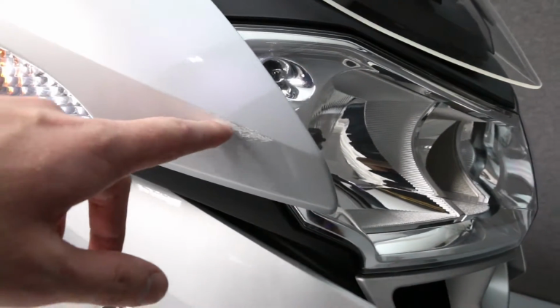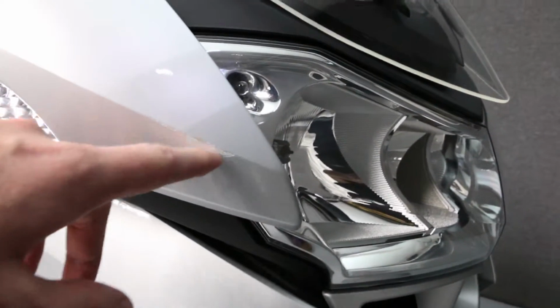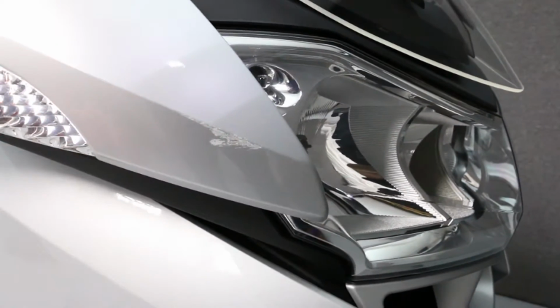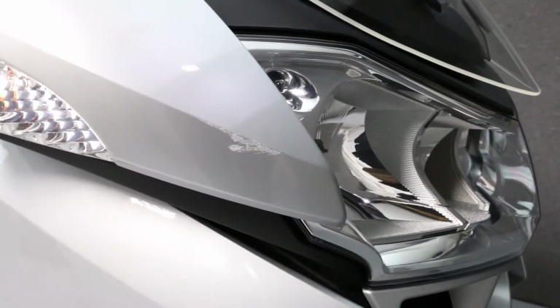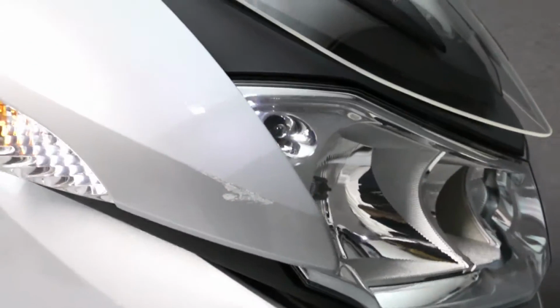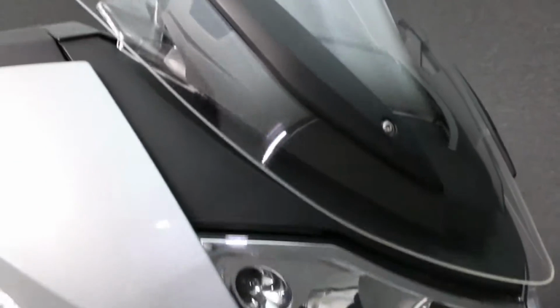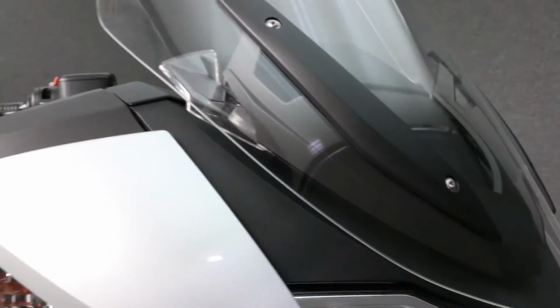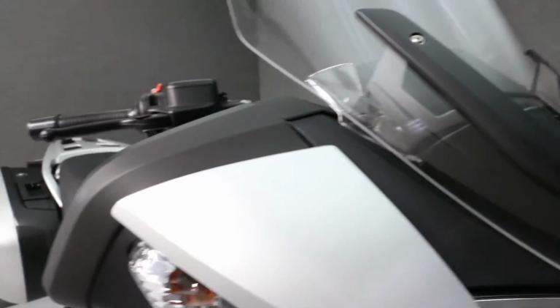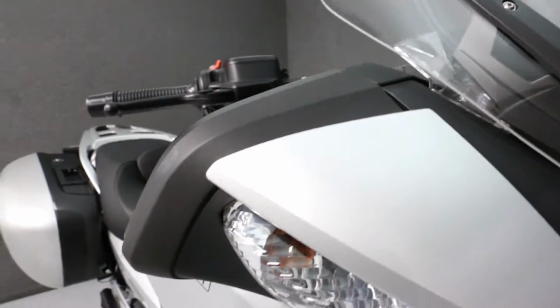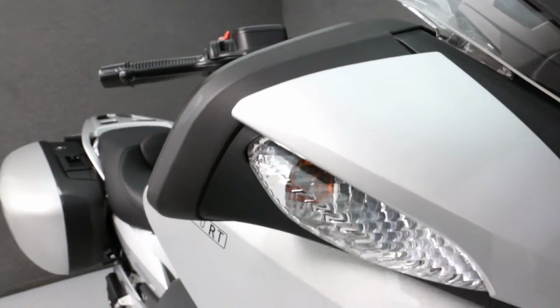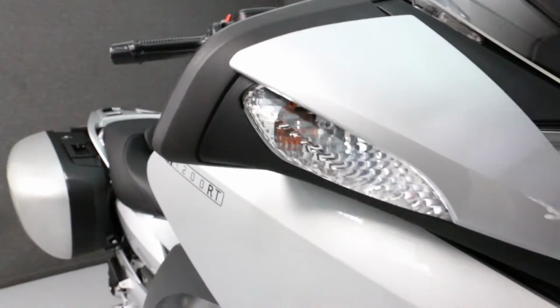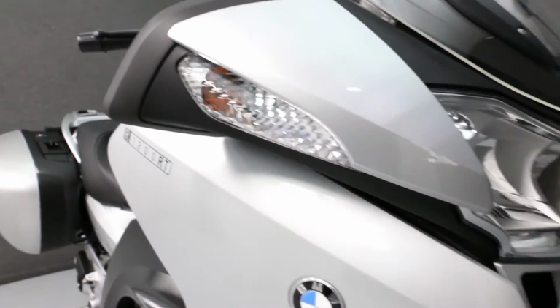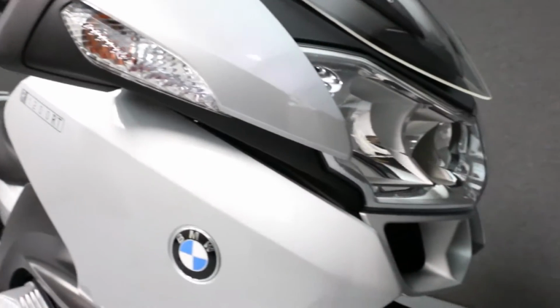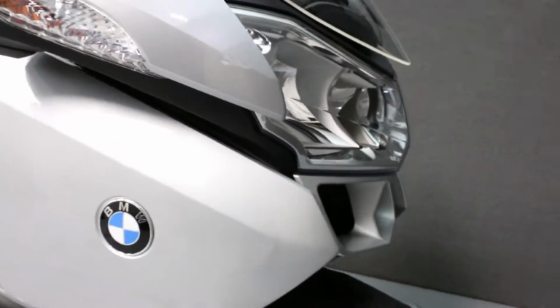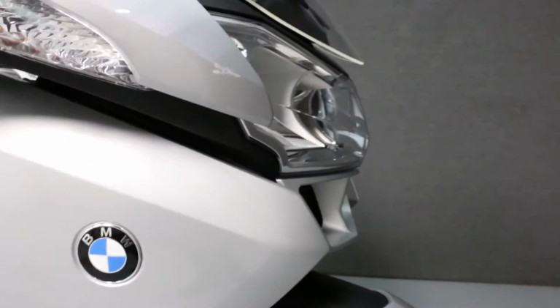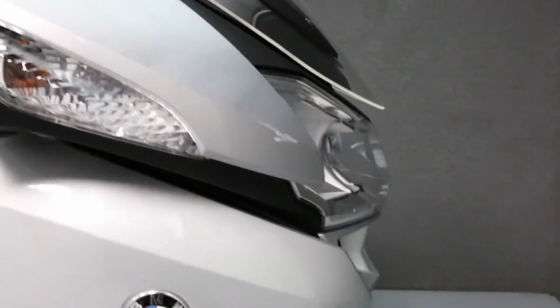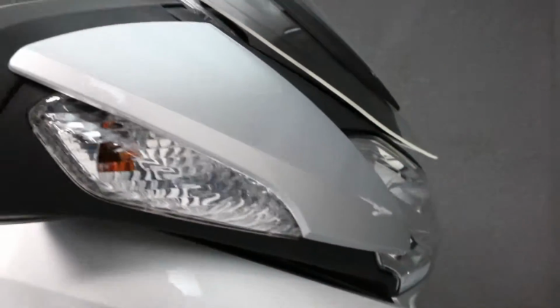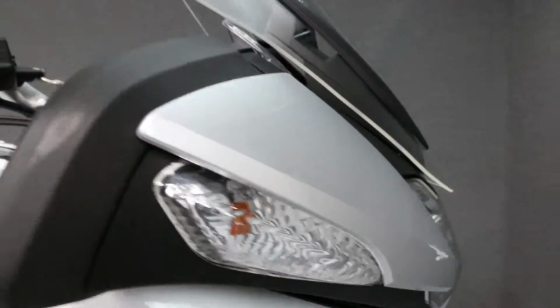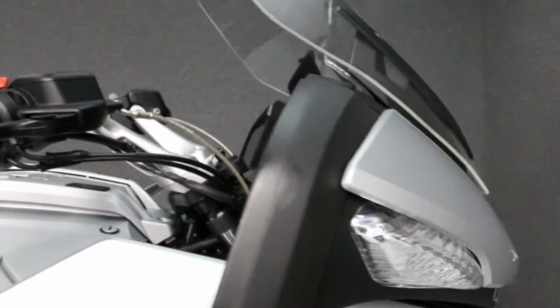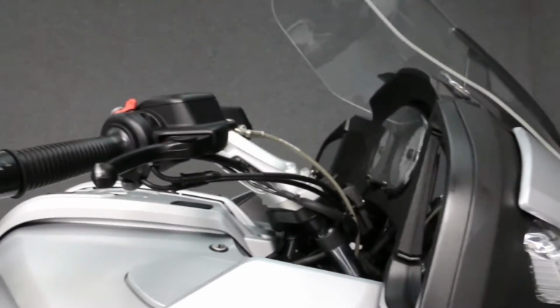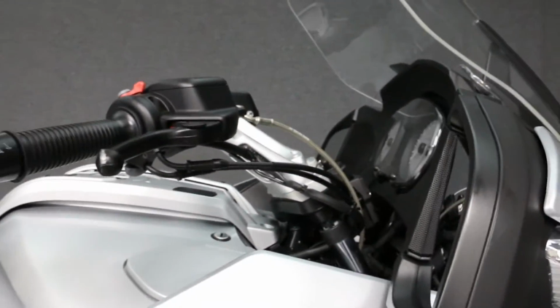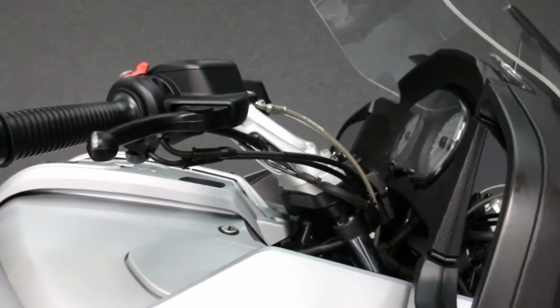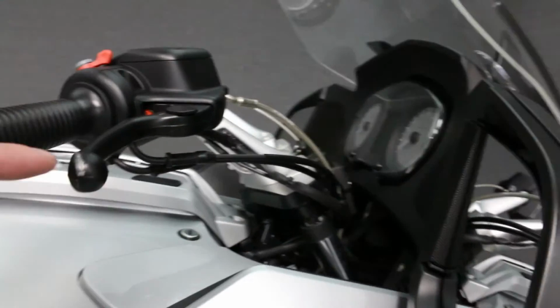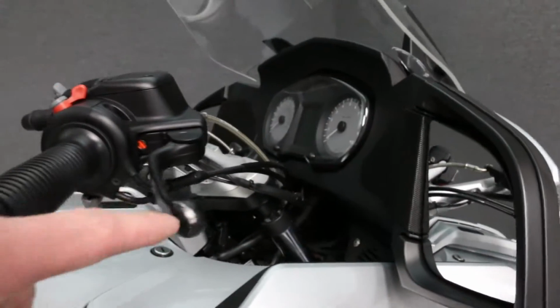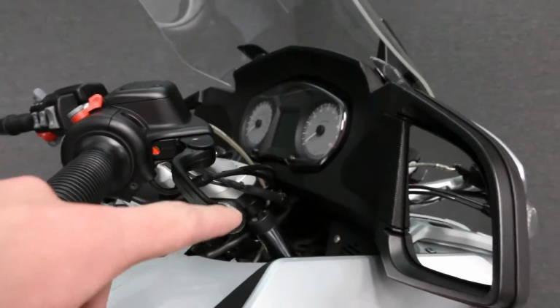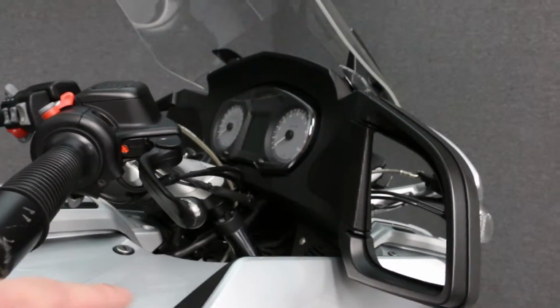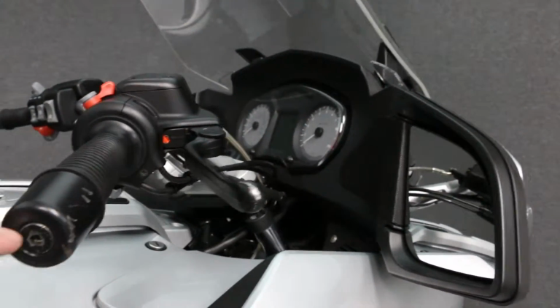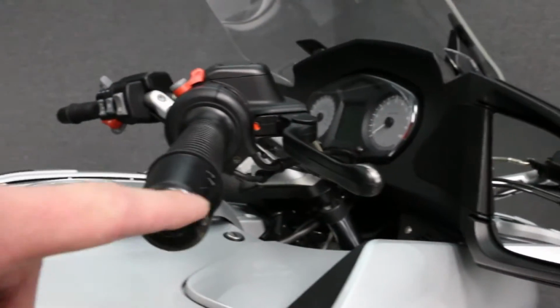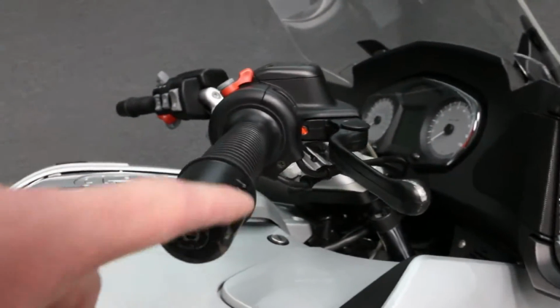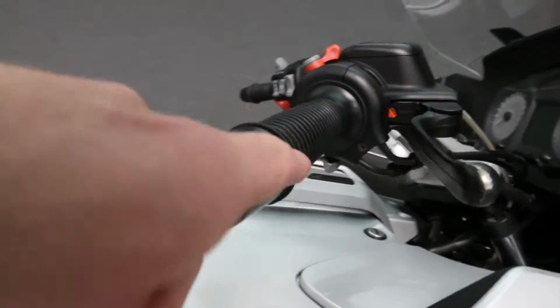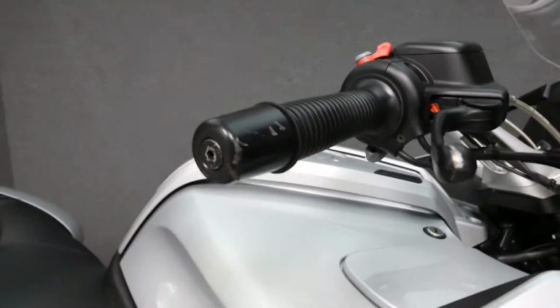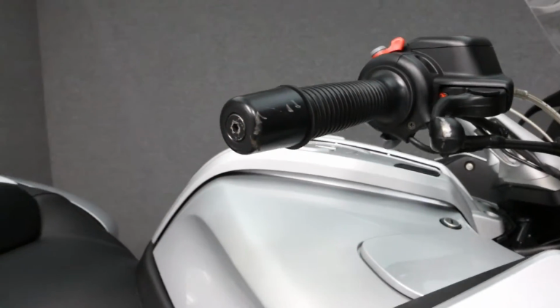There's a scratch on the right side here, as well as a scratch on the right side lever and bar end.